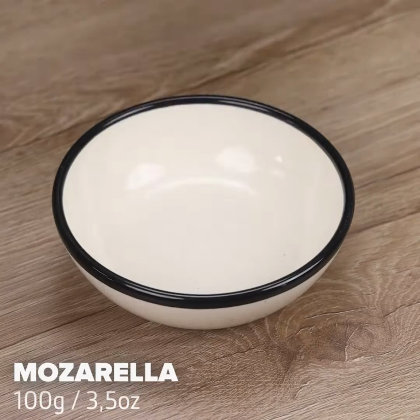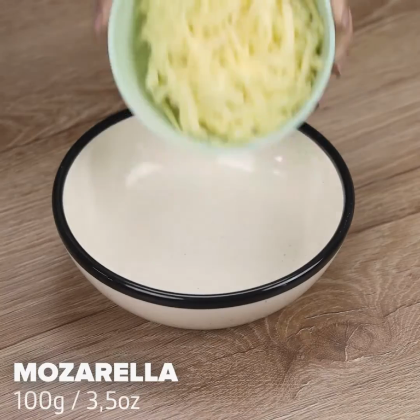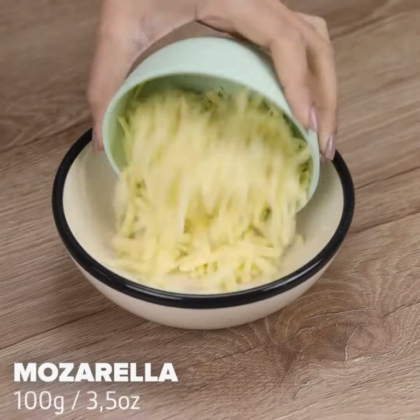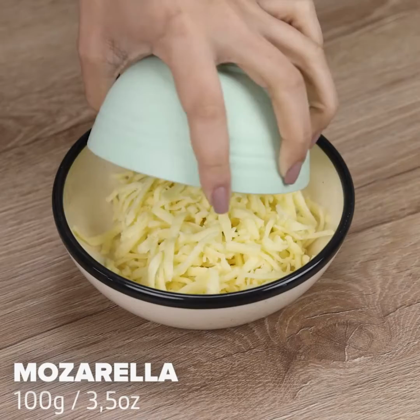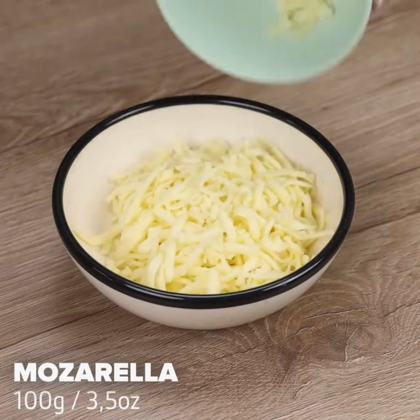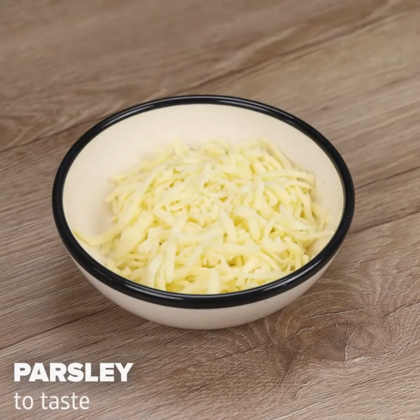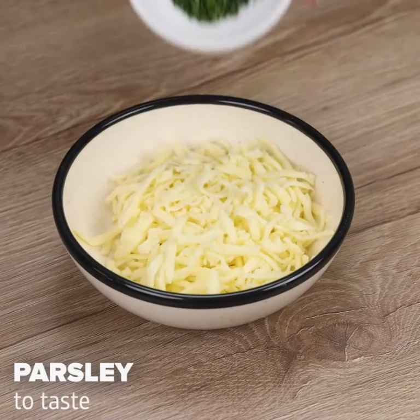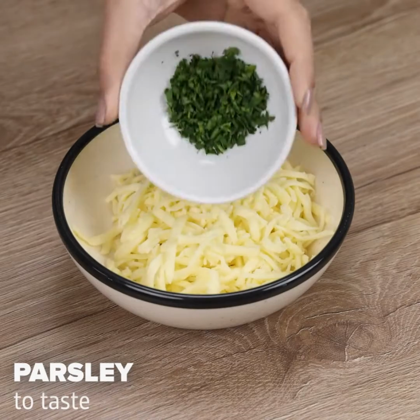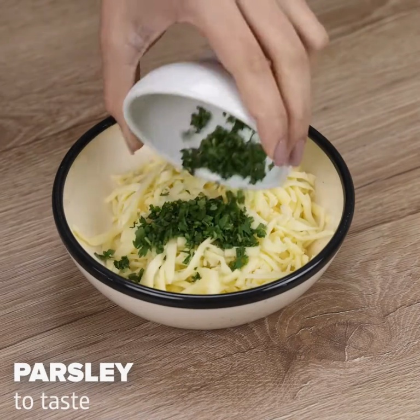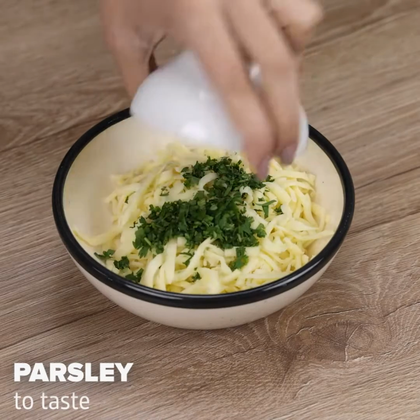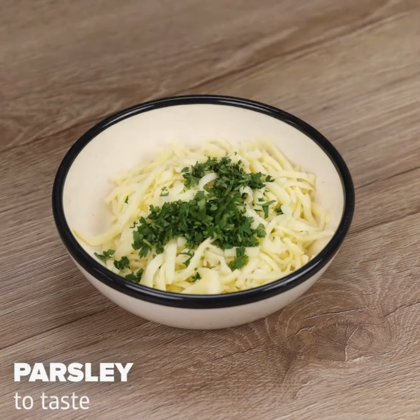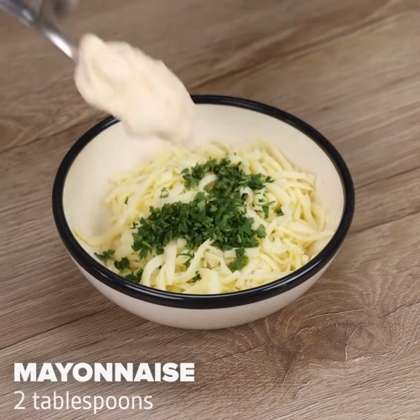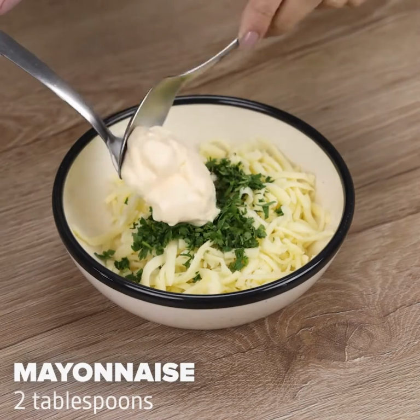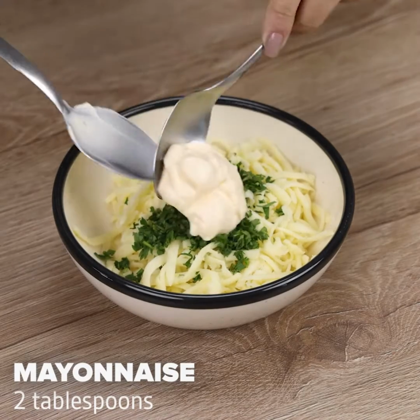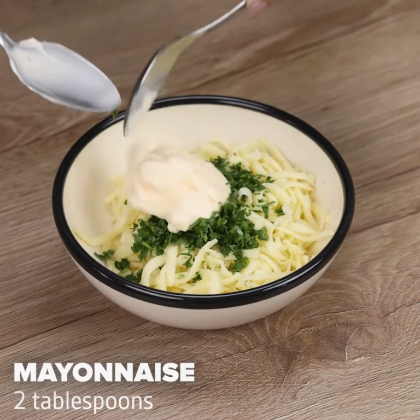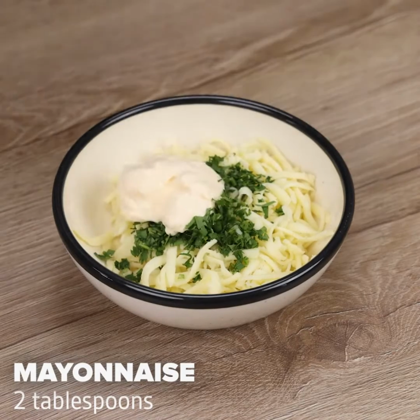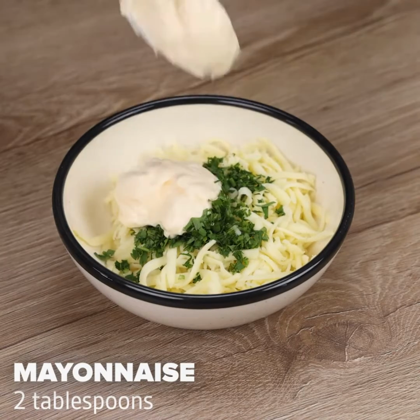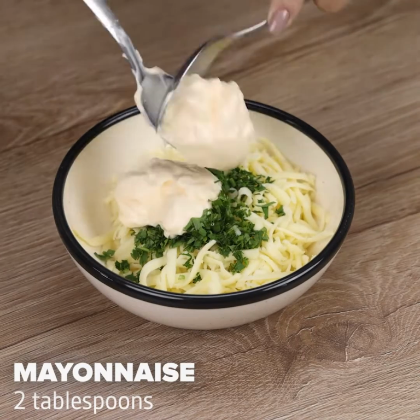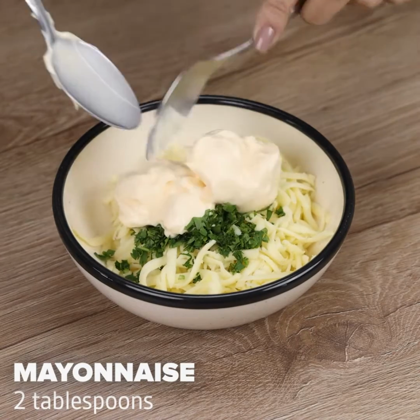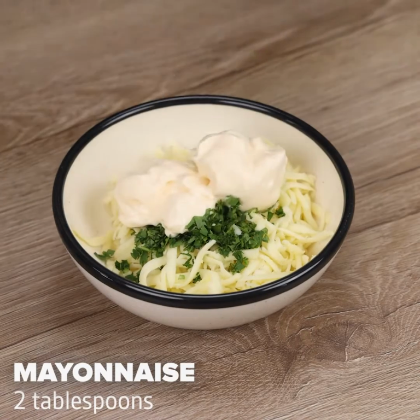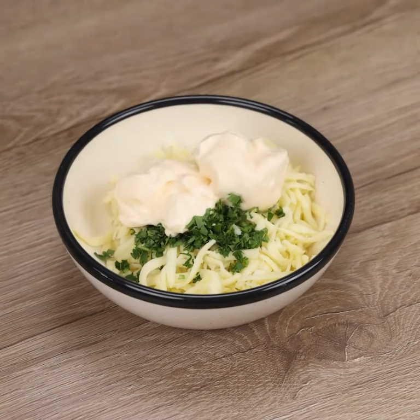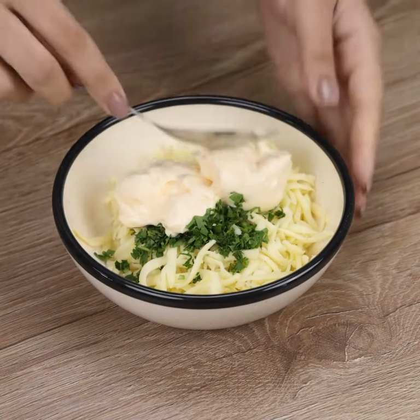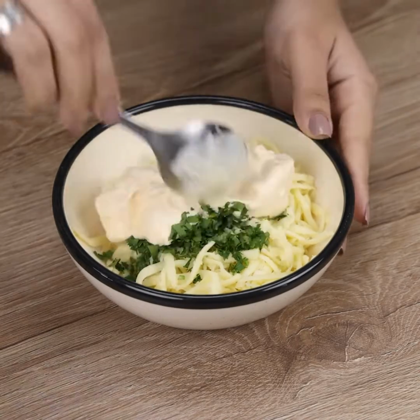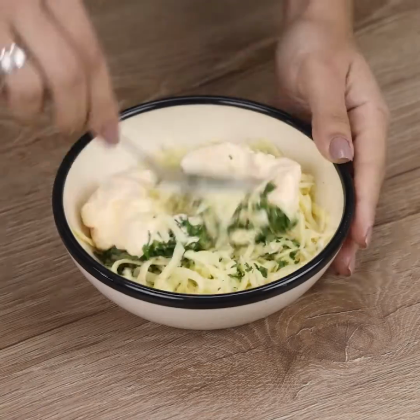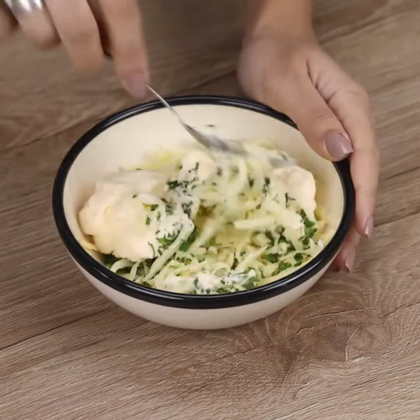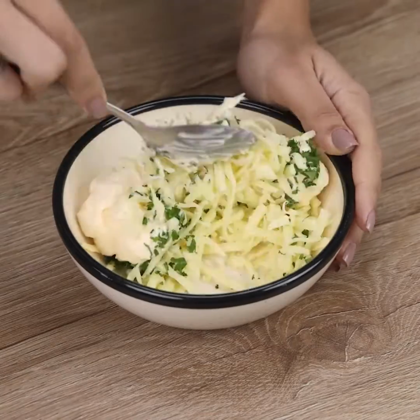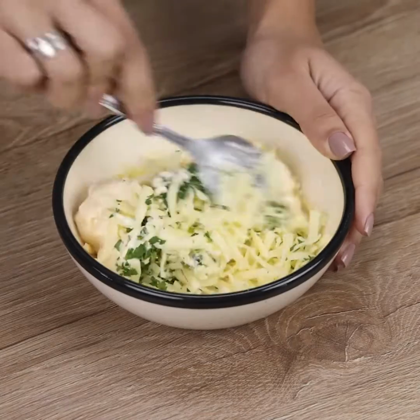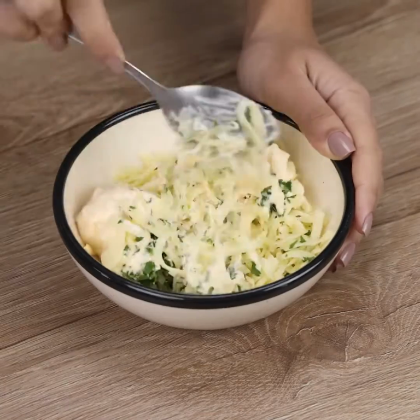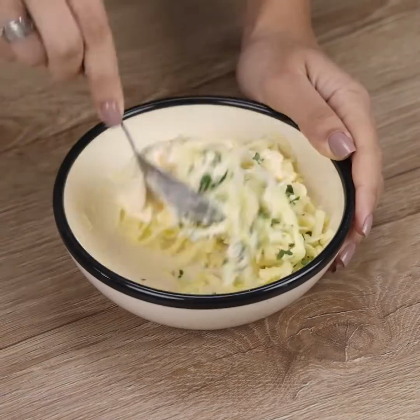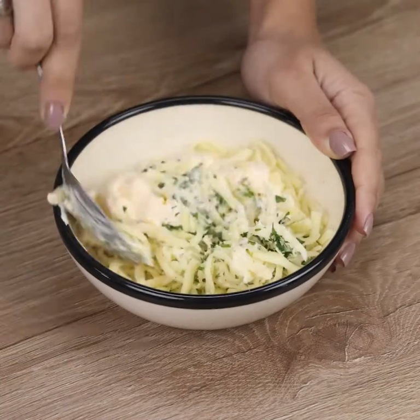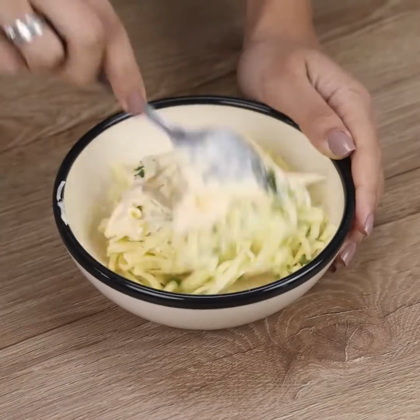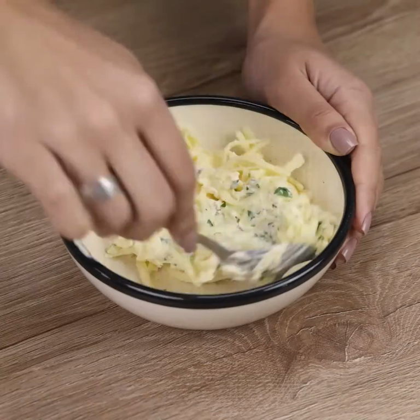Now in a bowl I will add 100 grams of mozzarella, parsley to your taste, and 2 tablespoons of mayonnaise. With a spoon I will stir well to mix all the ingredients.